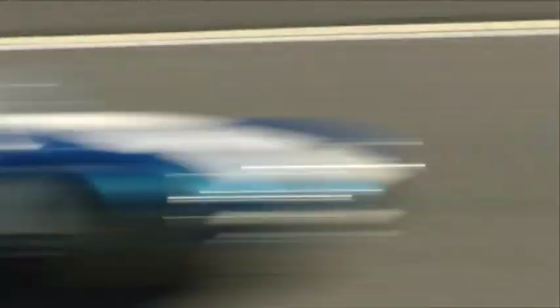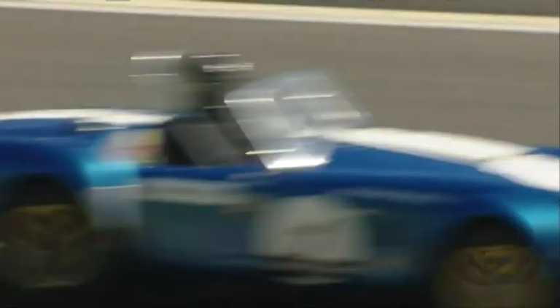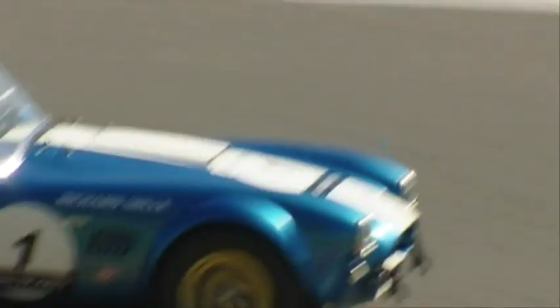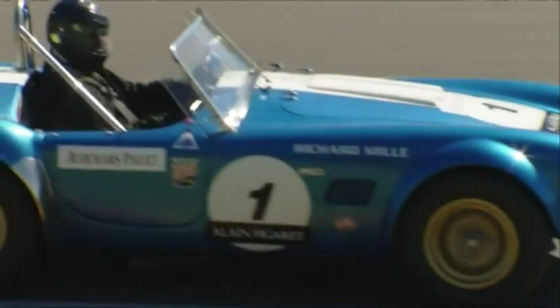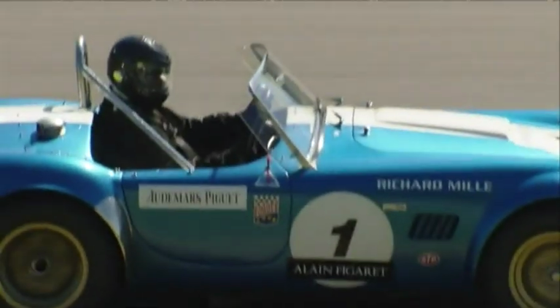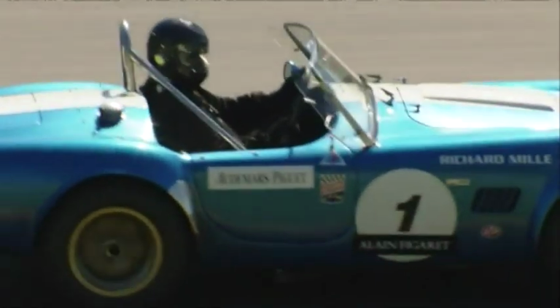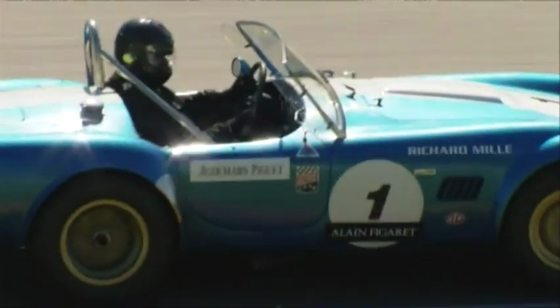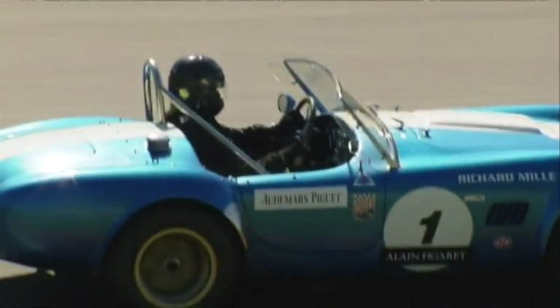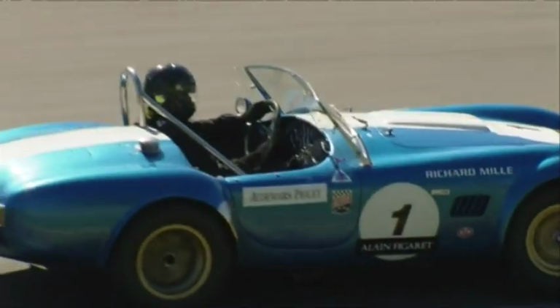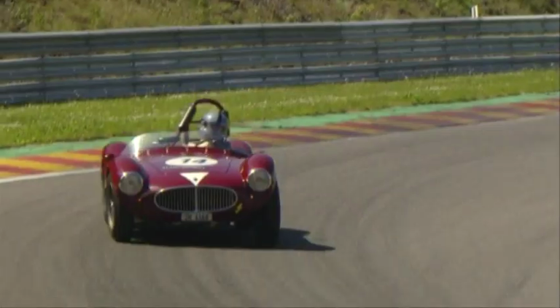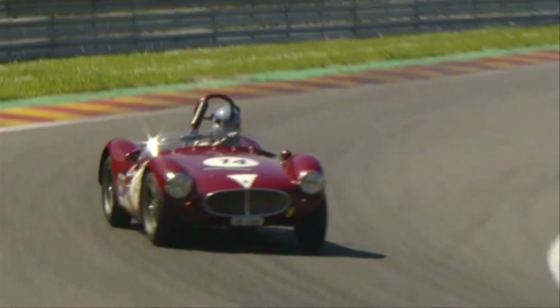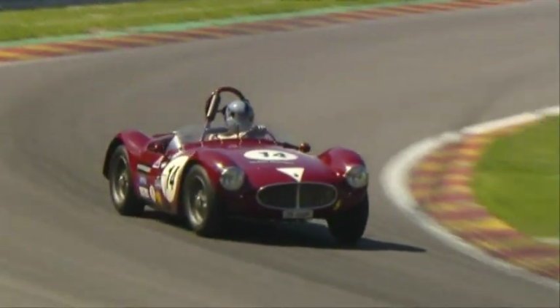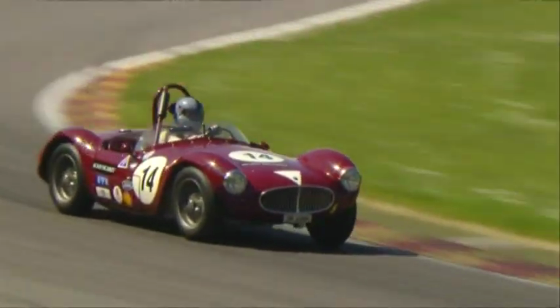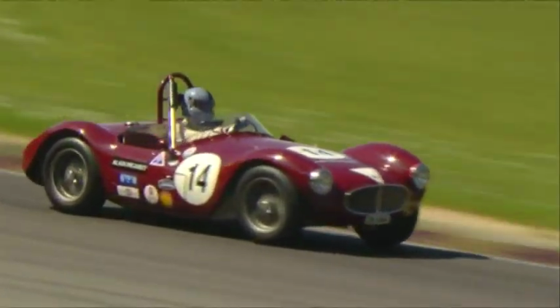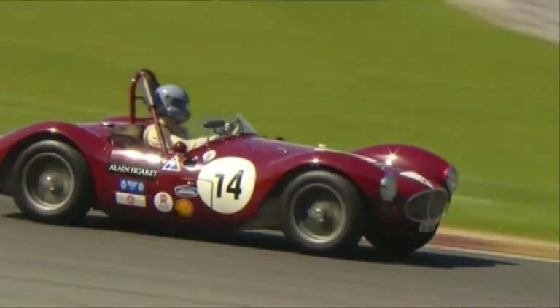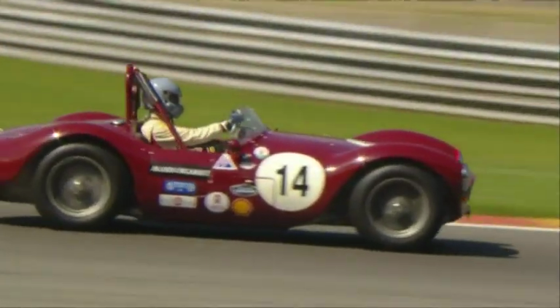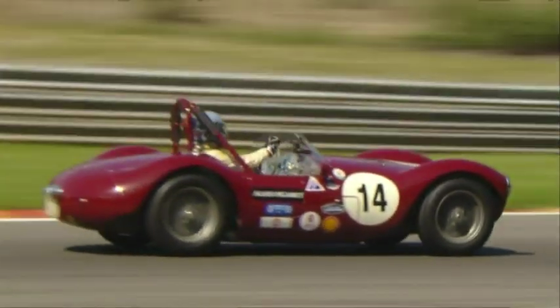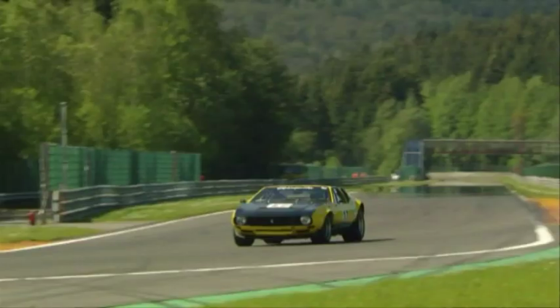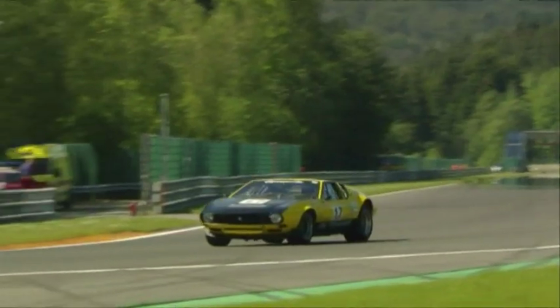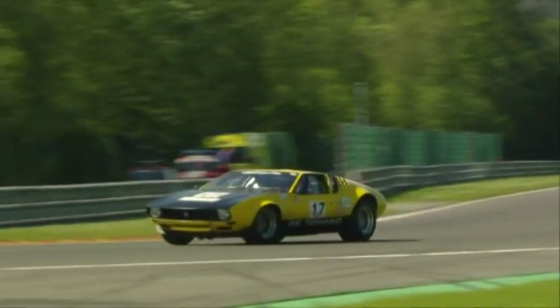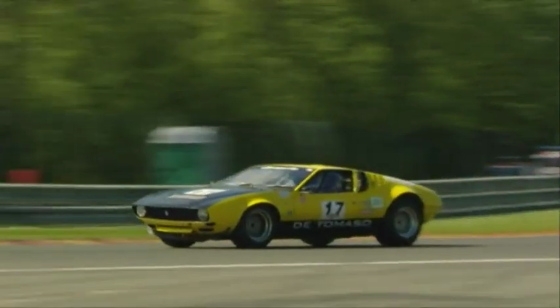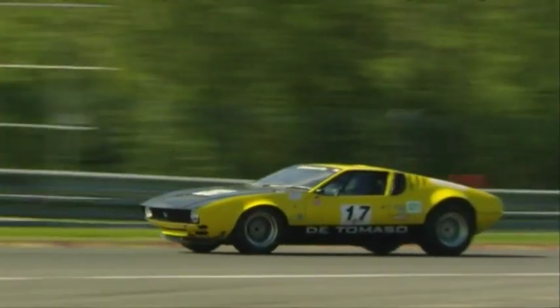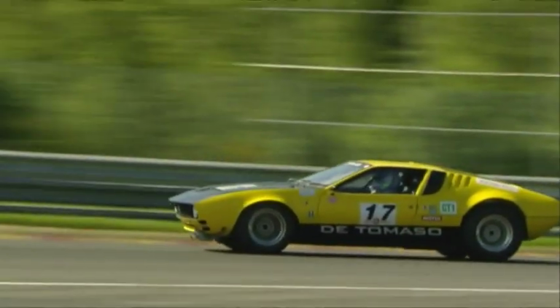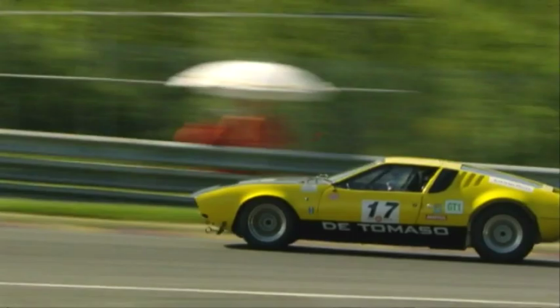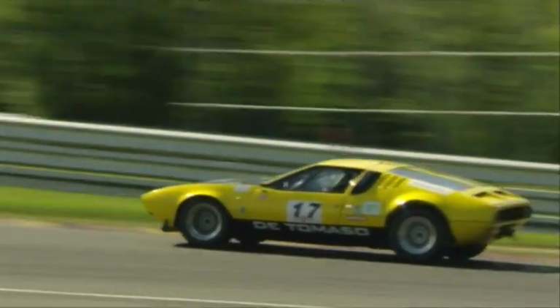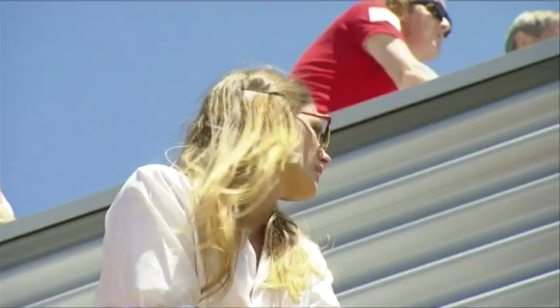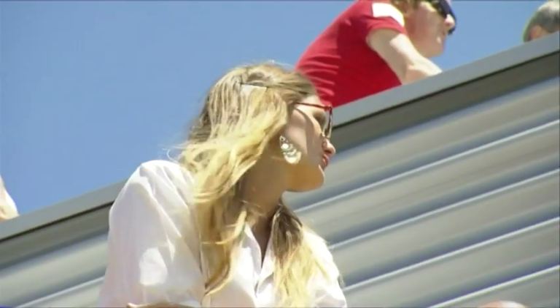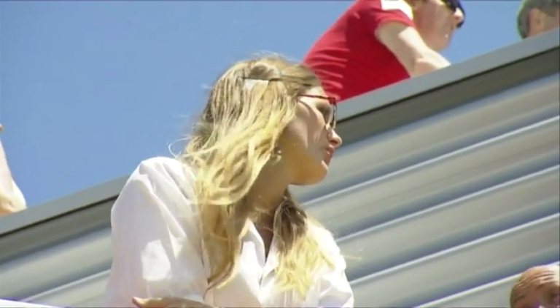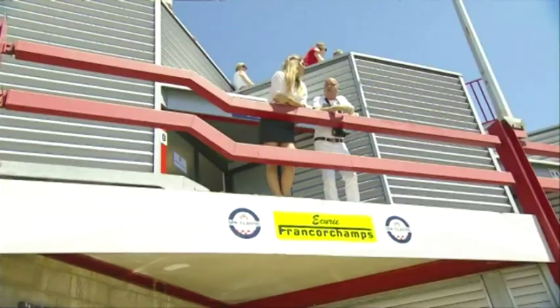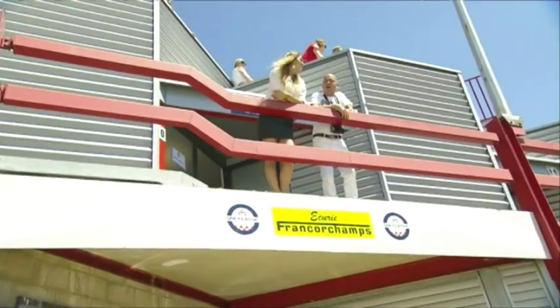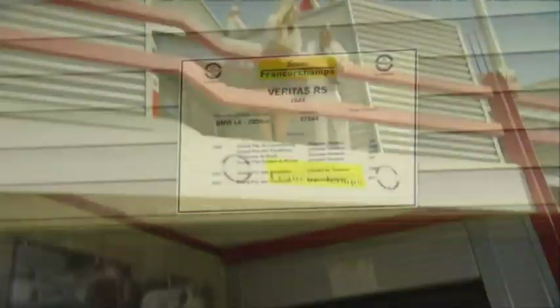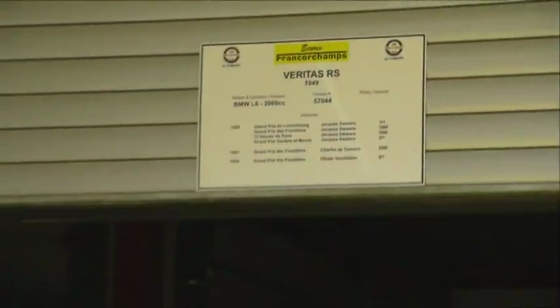On the track the action is breathtaking. The Spa Classic is becoming one of the must-do vintage car meetings of the season. This year tribute is paid to the 1960s and the creation of the Belgian Ecurie Francorchamps.